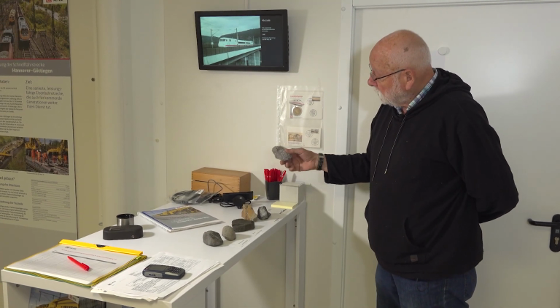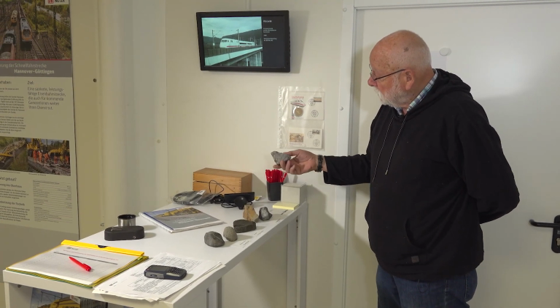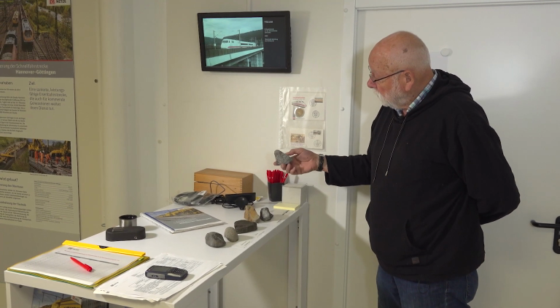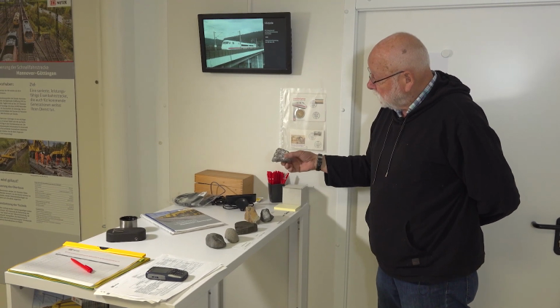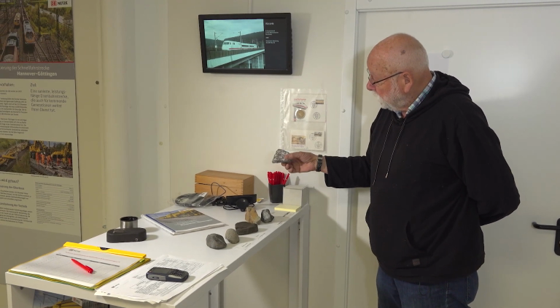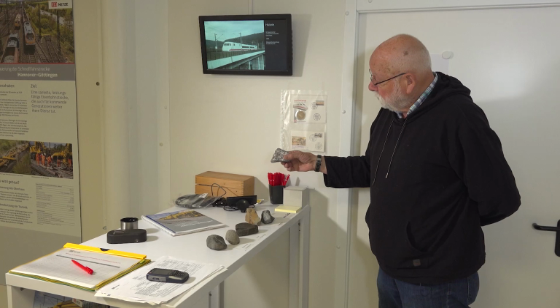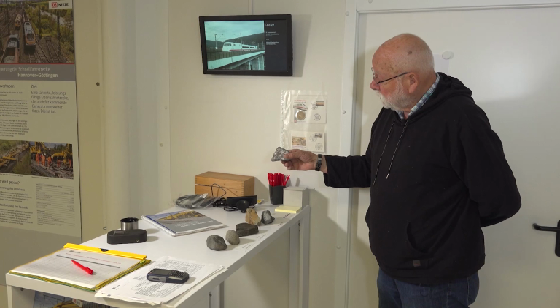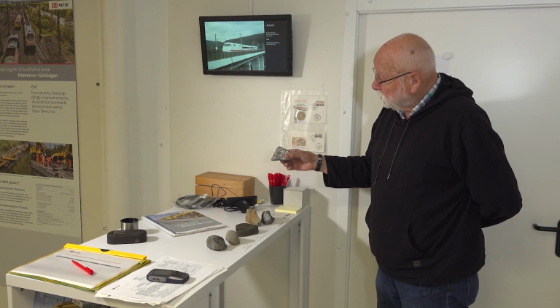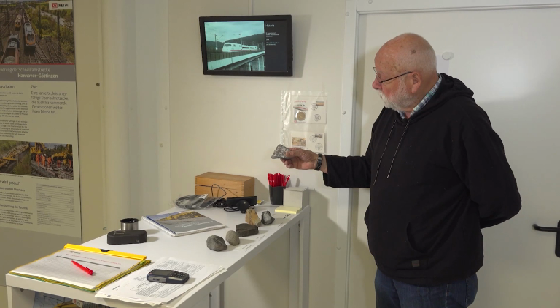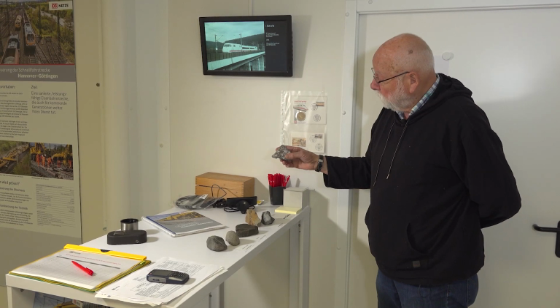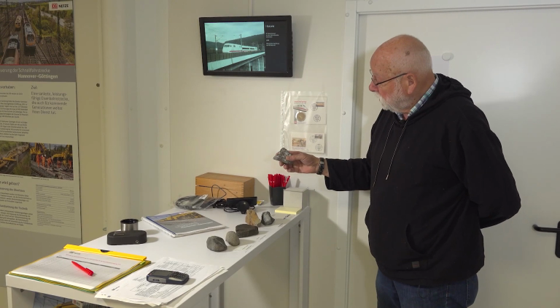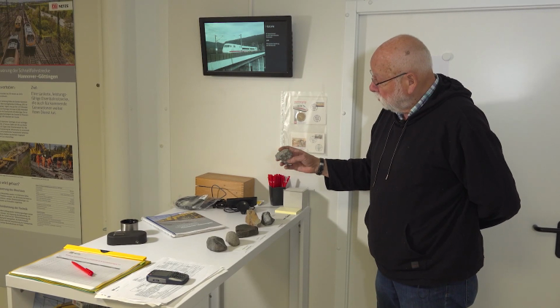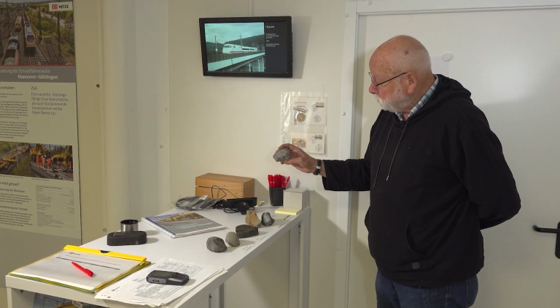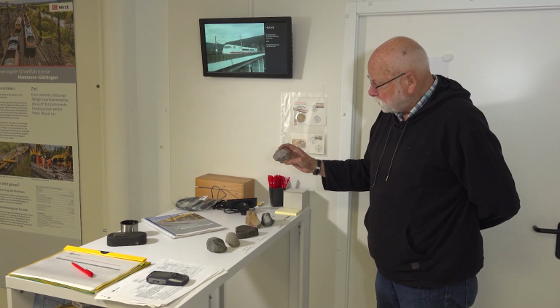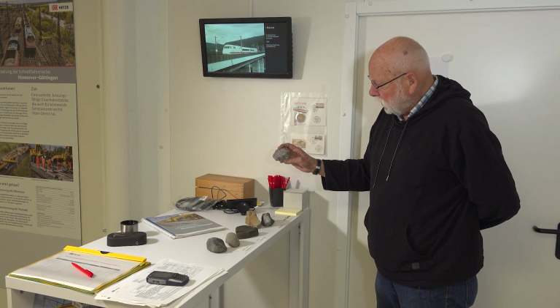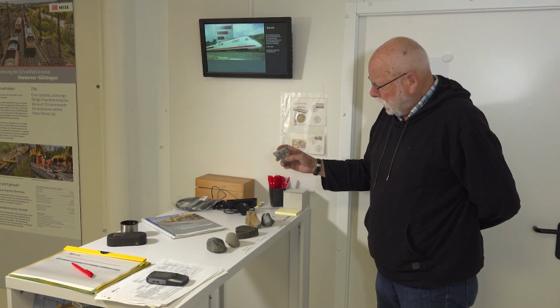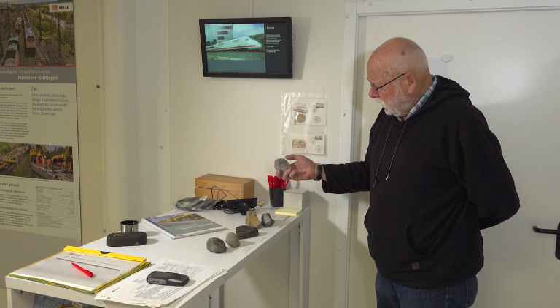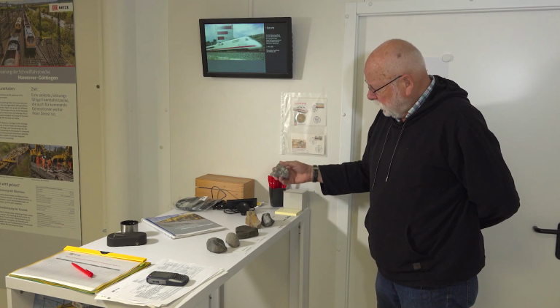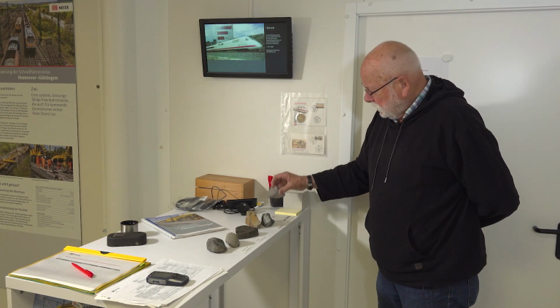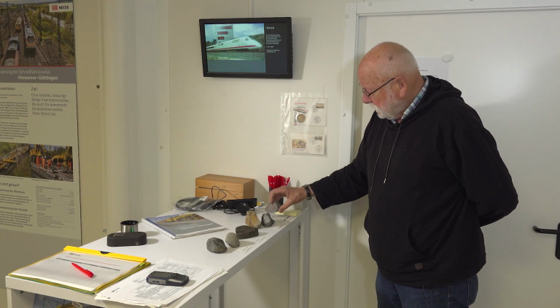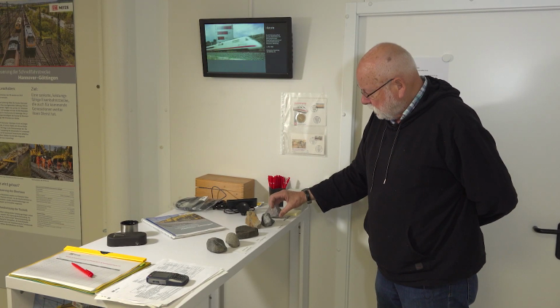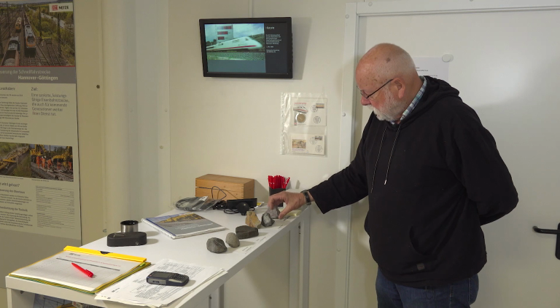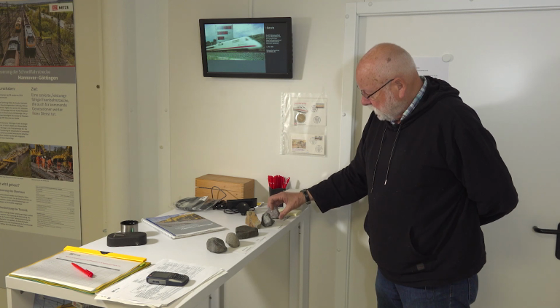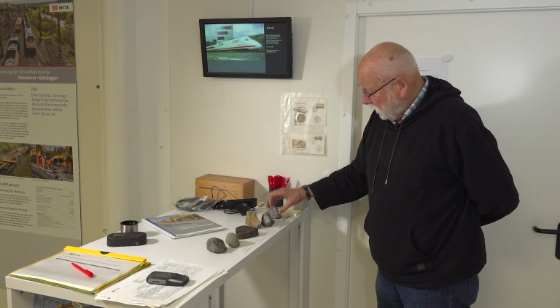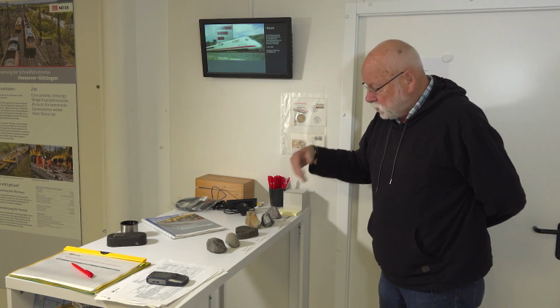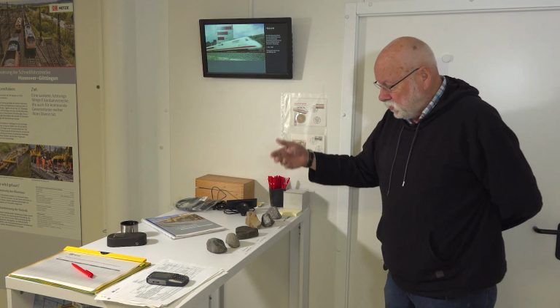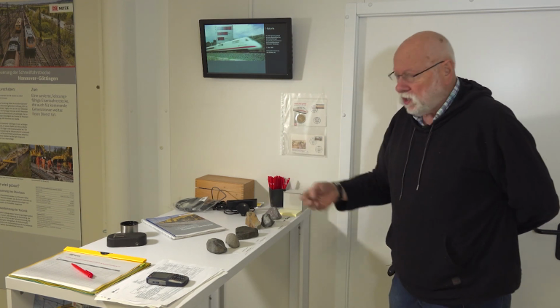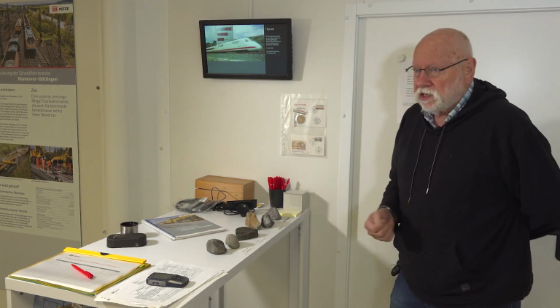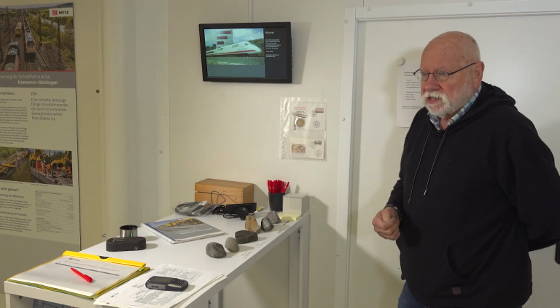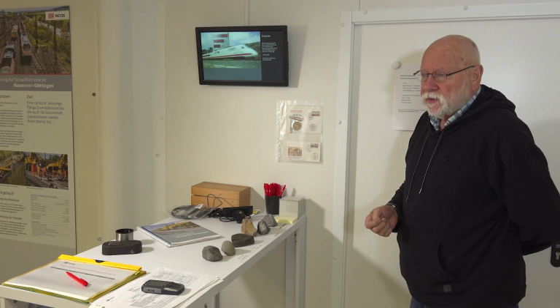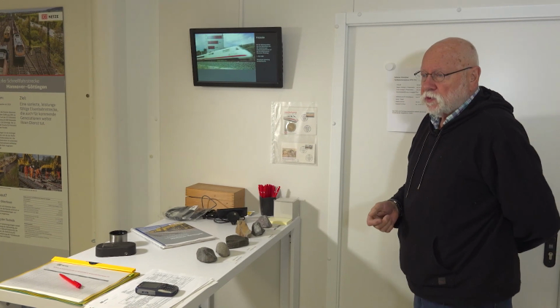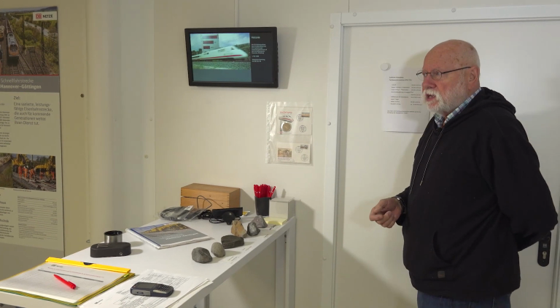Here, for example, we have new ballast that was delivered directly from the machine and that will make up the remaining 20% after 80% of the ballast has been recovered through recycling.